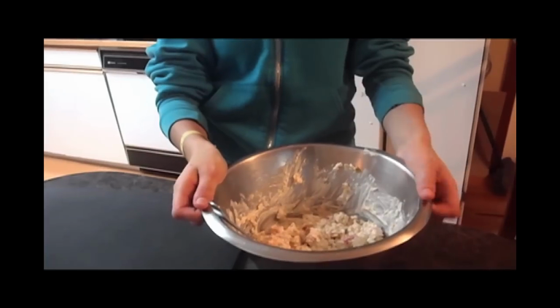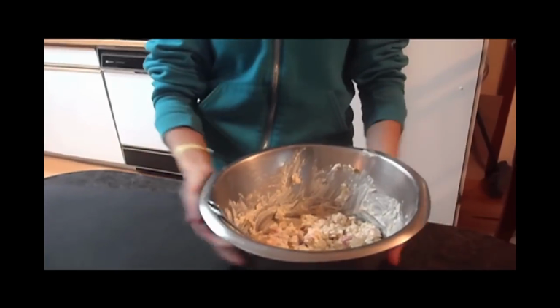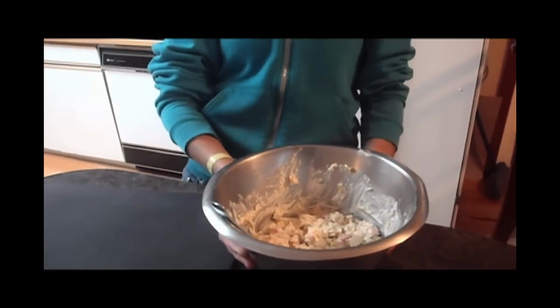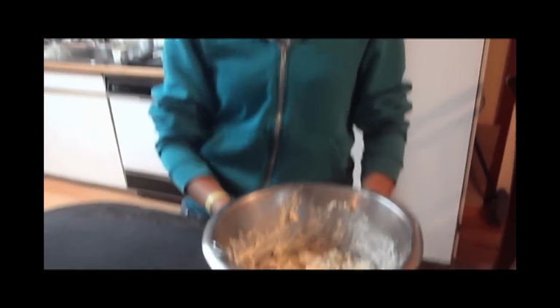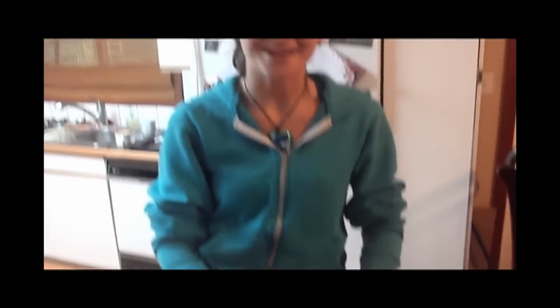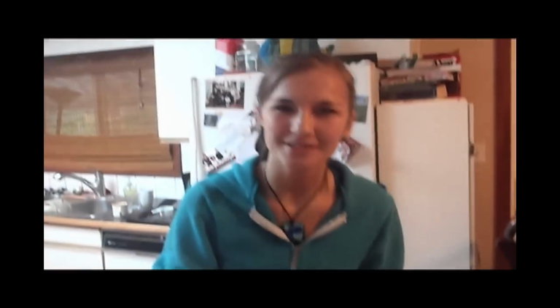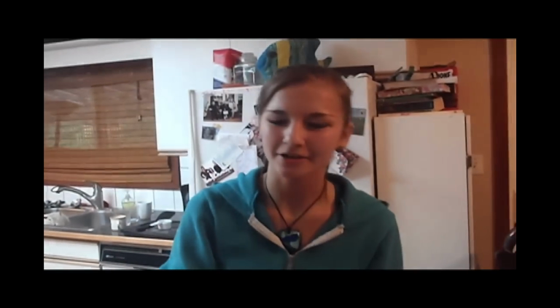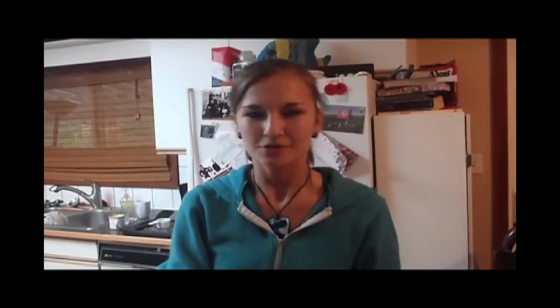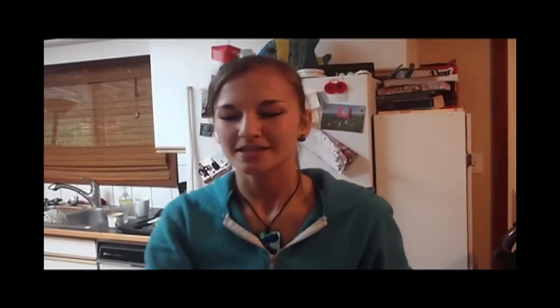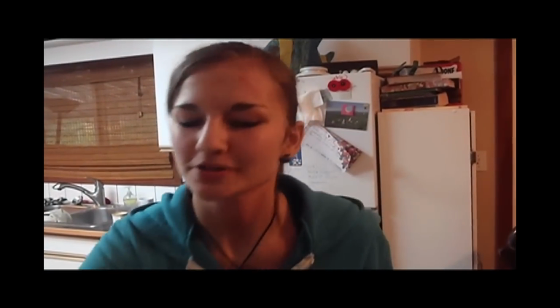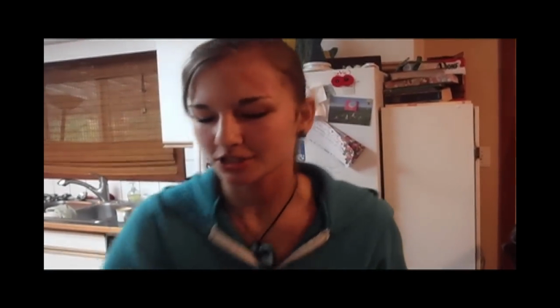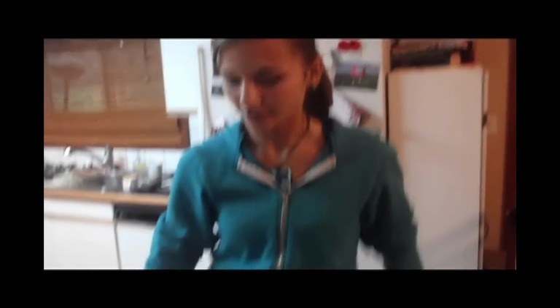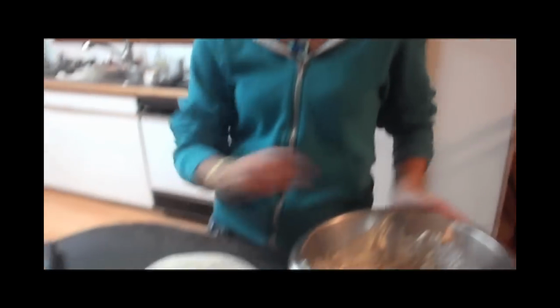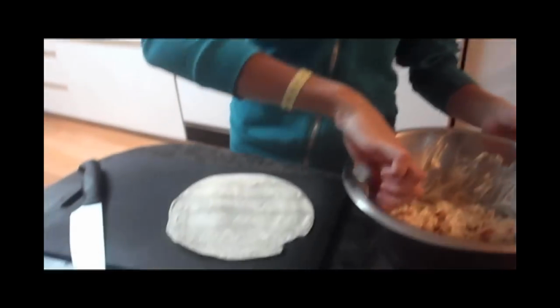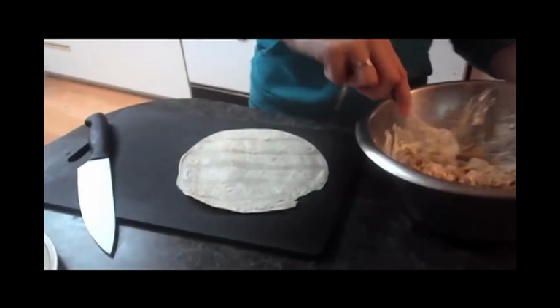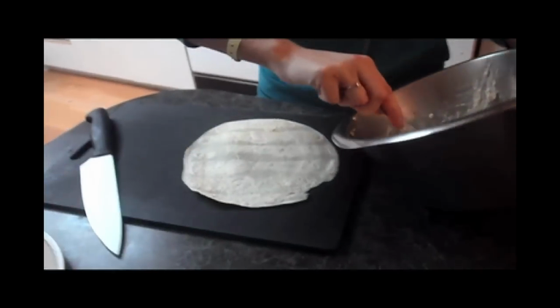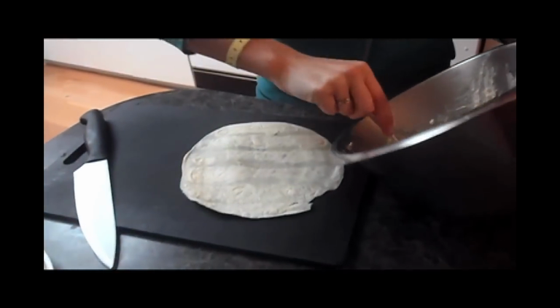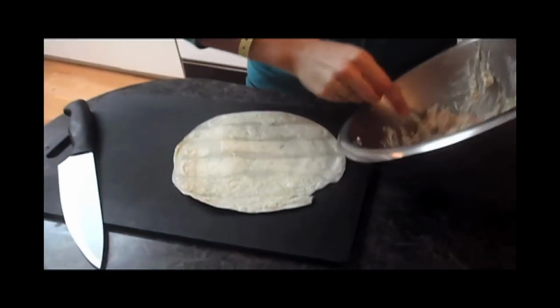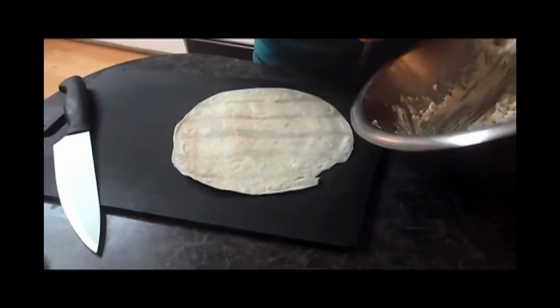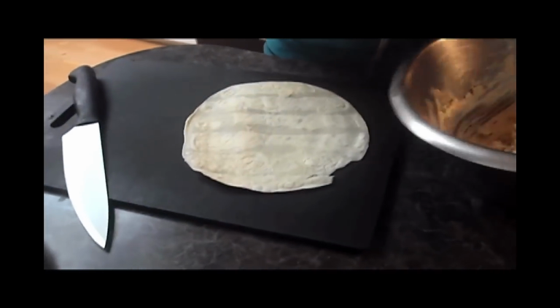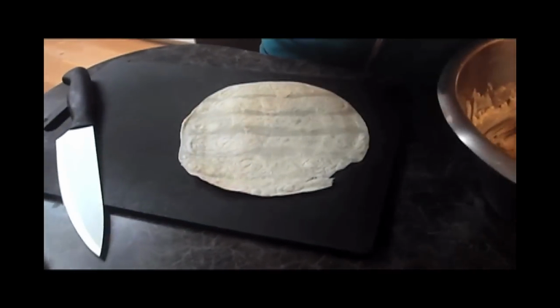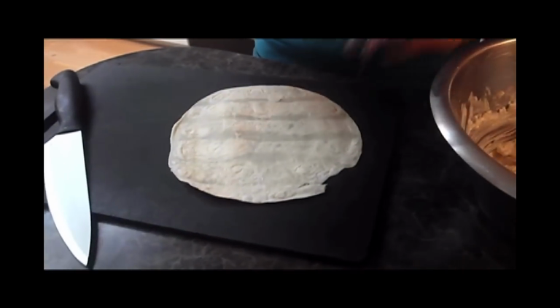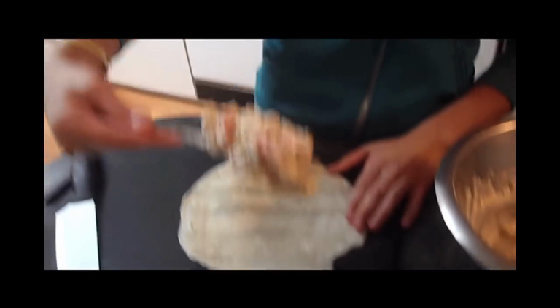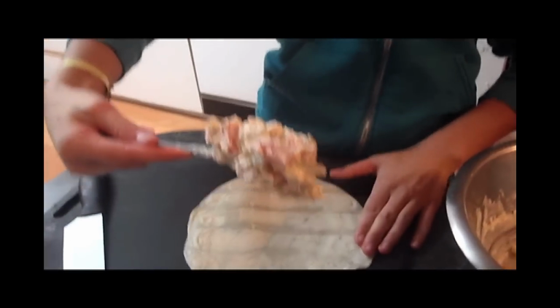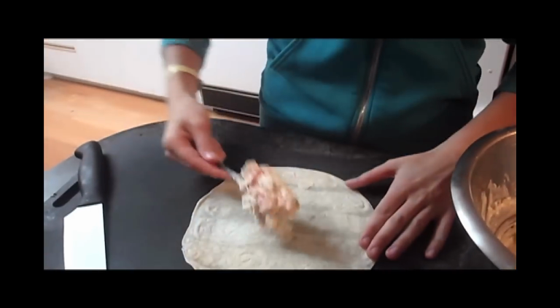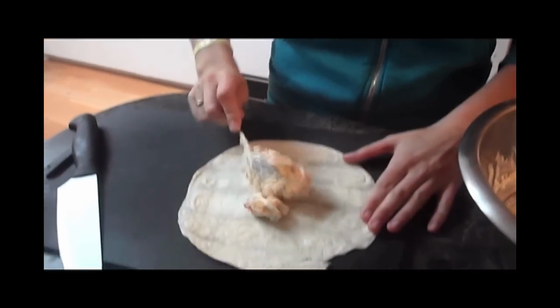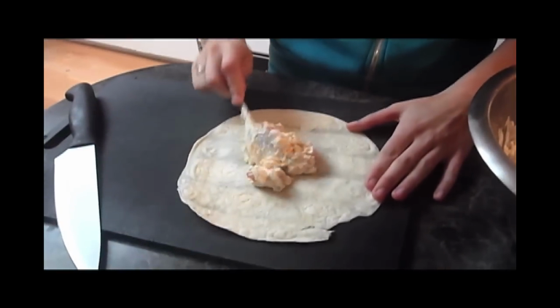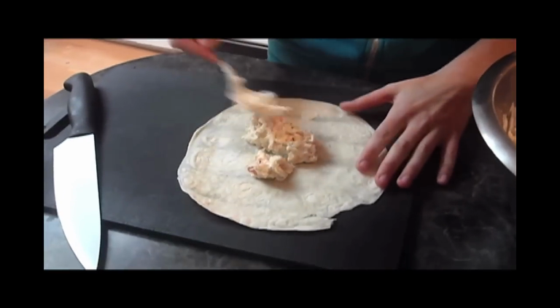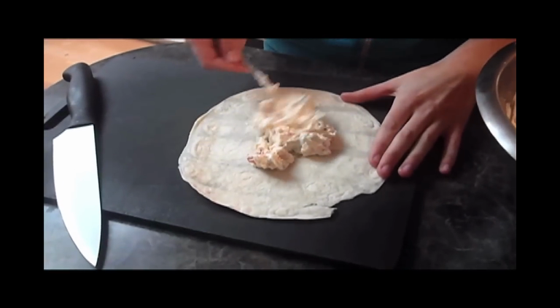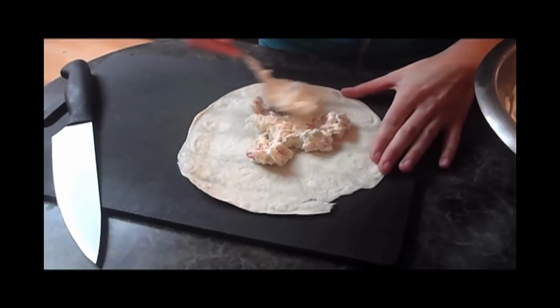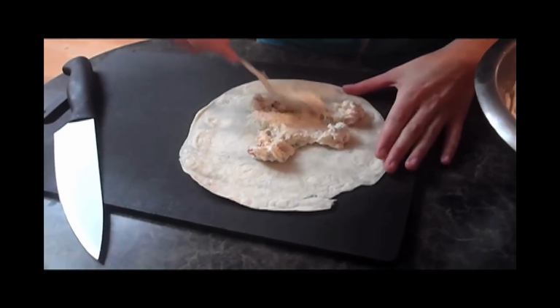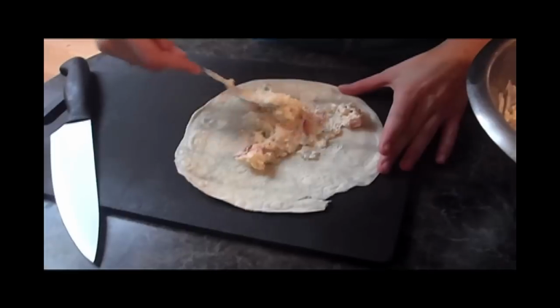After you finish mixing everything together, take one tortilla shell and a heaping scoop of the mixture, put it on the tortilla shell, and spread it evenly.